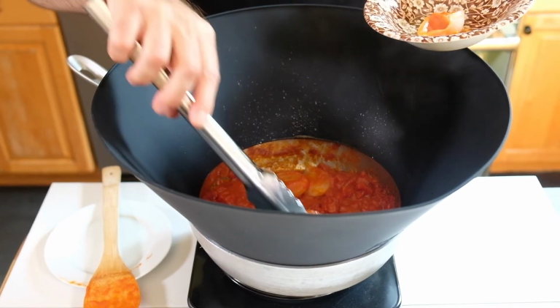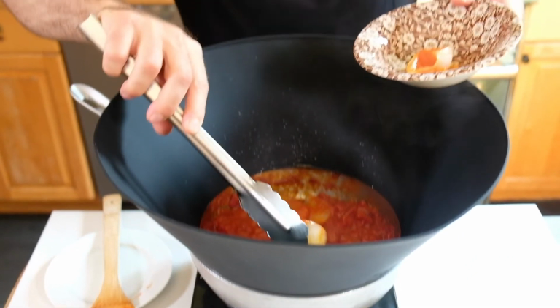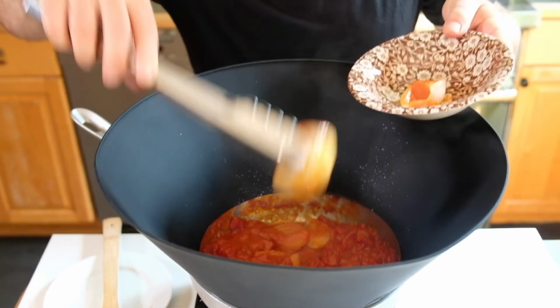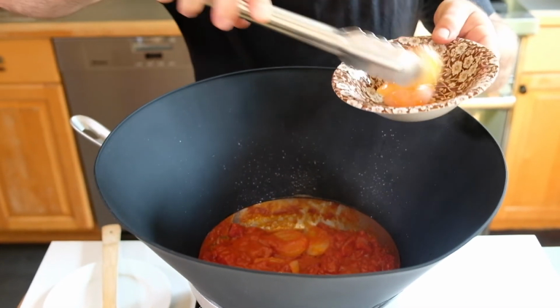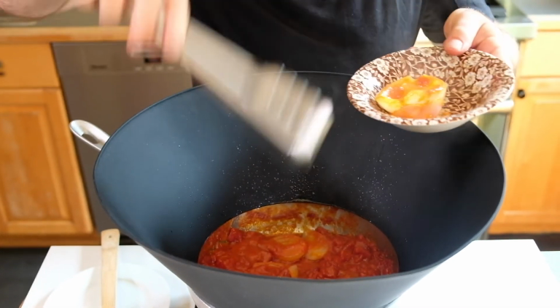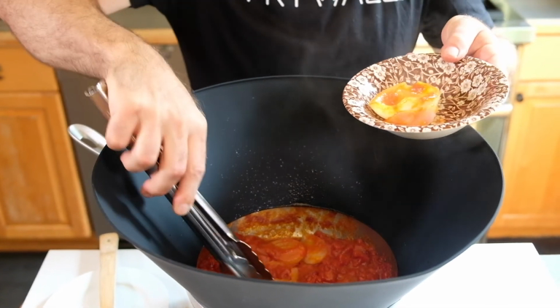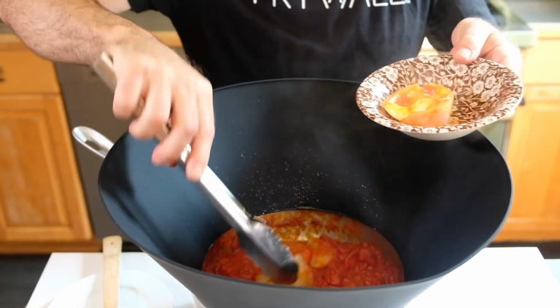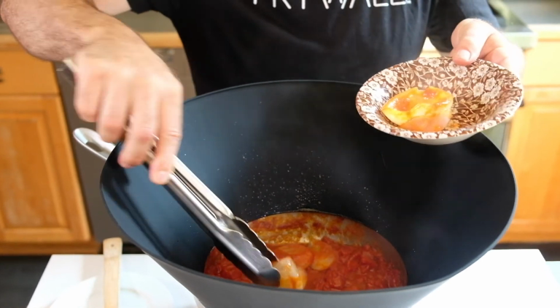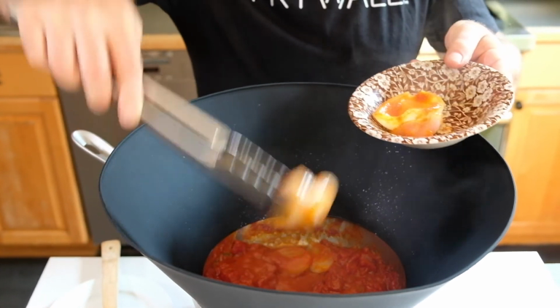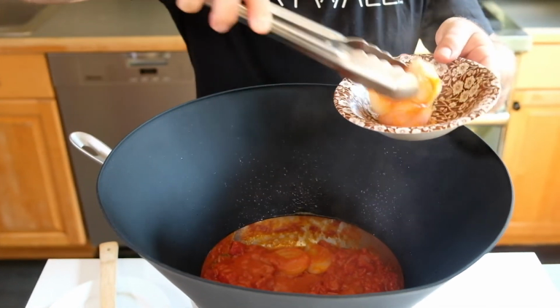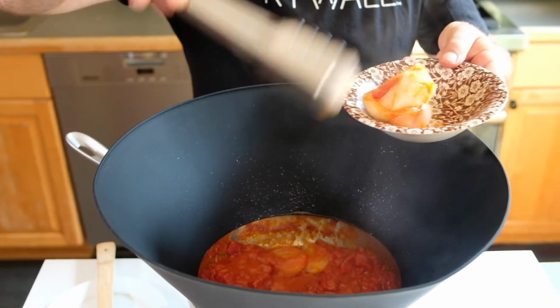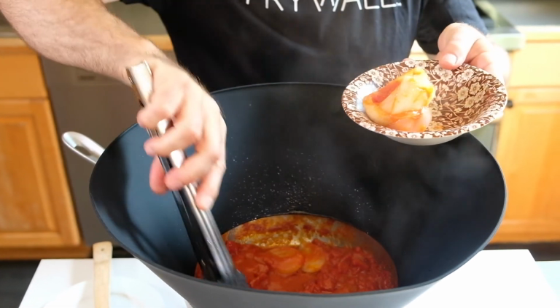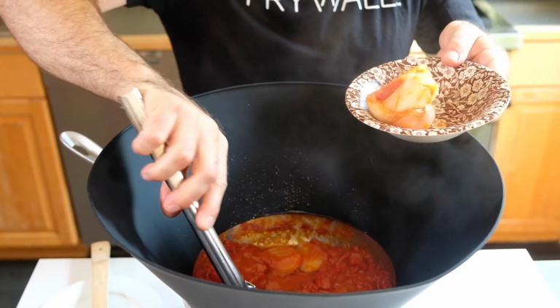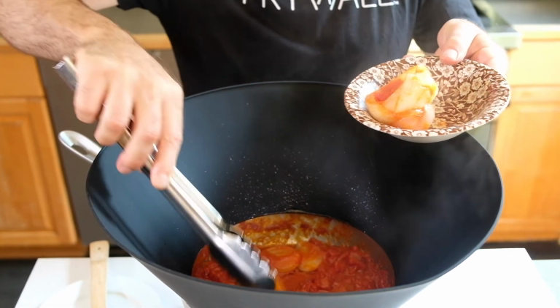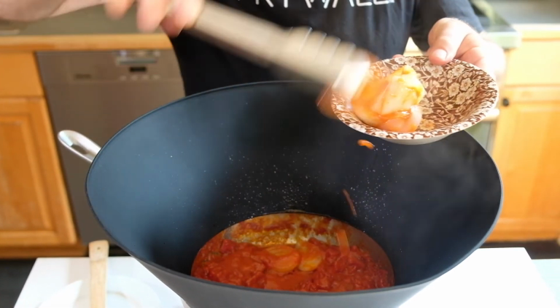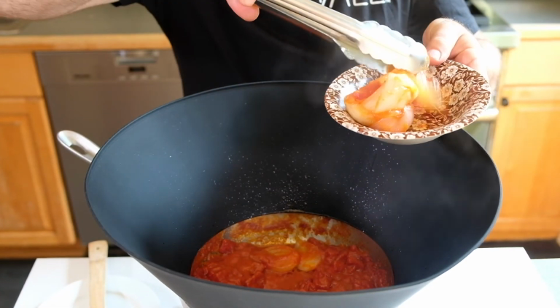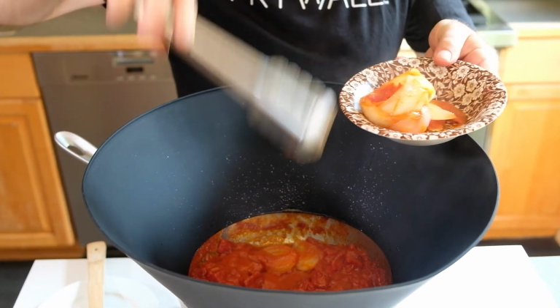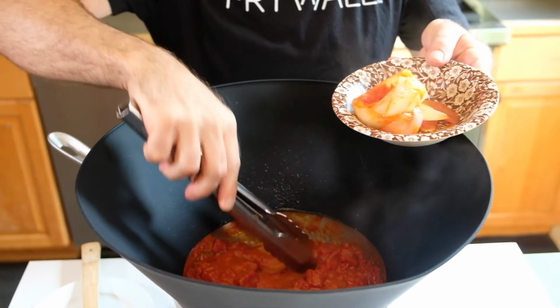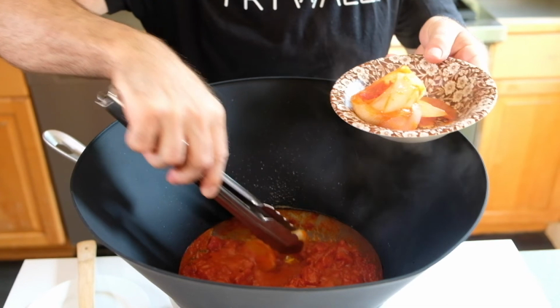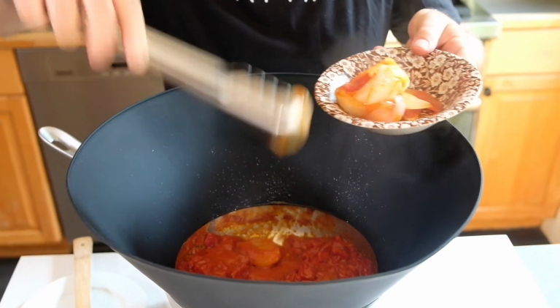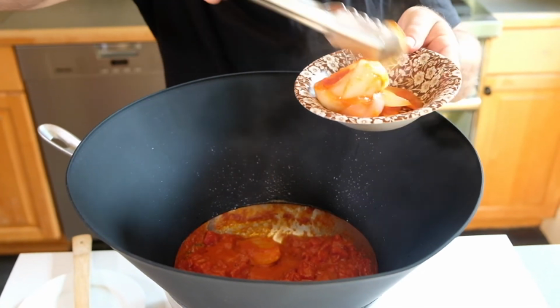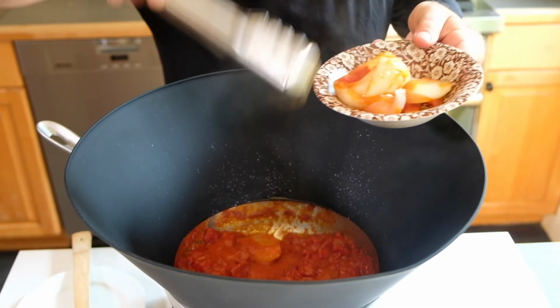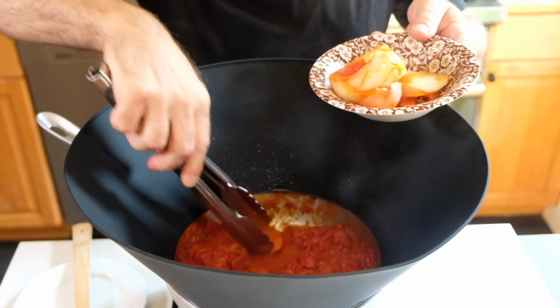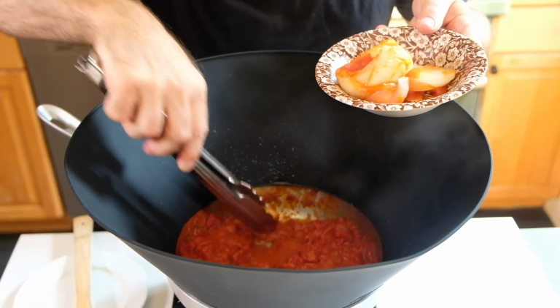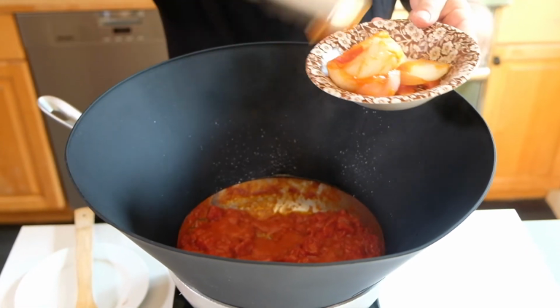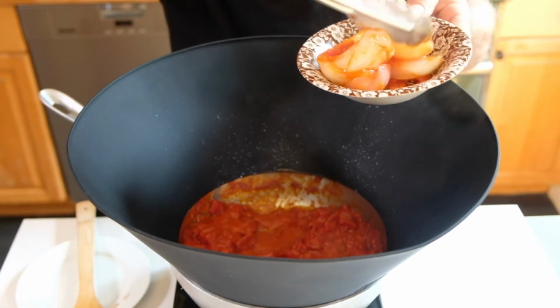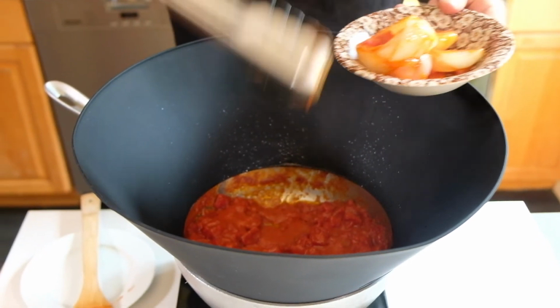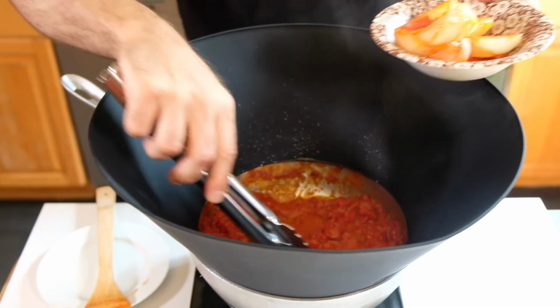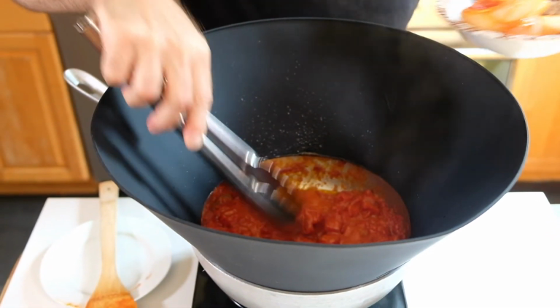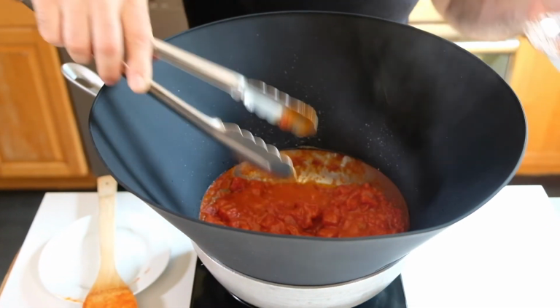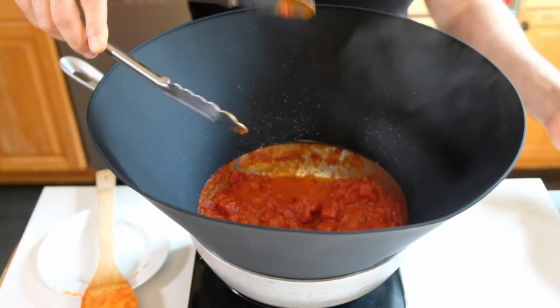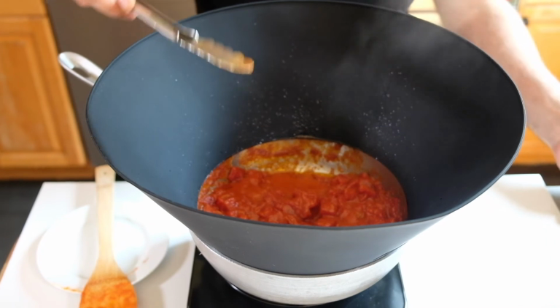Now, Marcella Hazan gets rid of these onions. We like to put them aside — put them on some garlic bread and you have just a terrific little lunch or afternoon snack. But the real meal is going to be this tomato sauce that is left over.